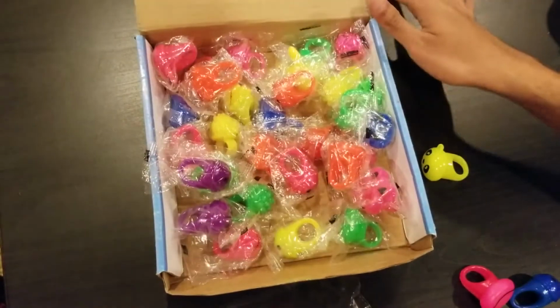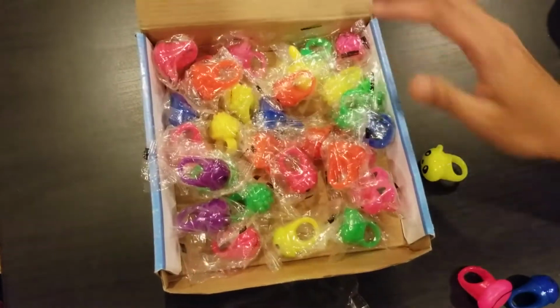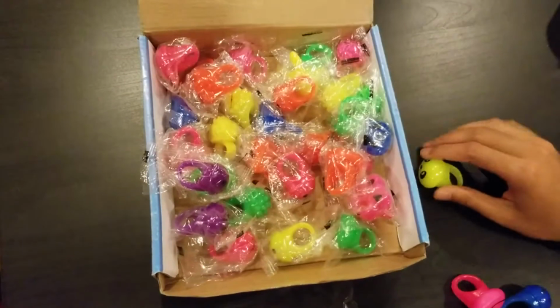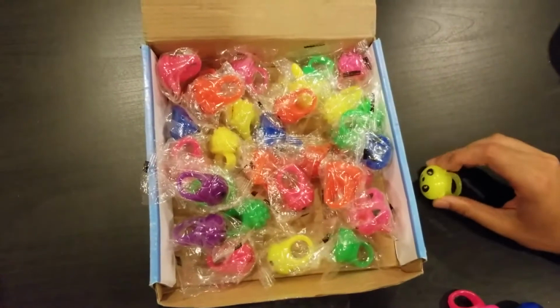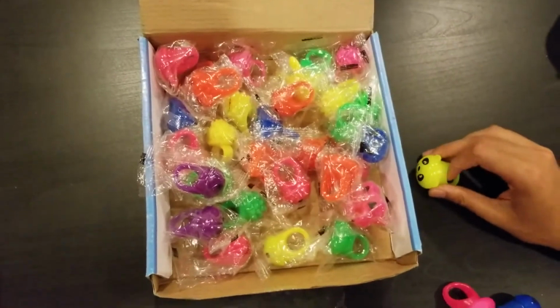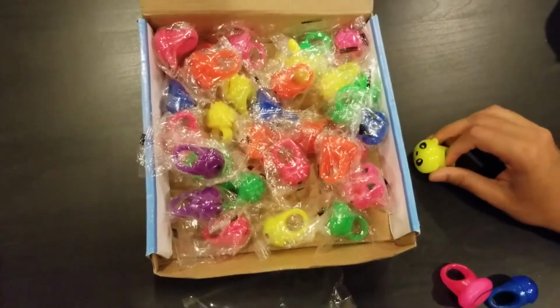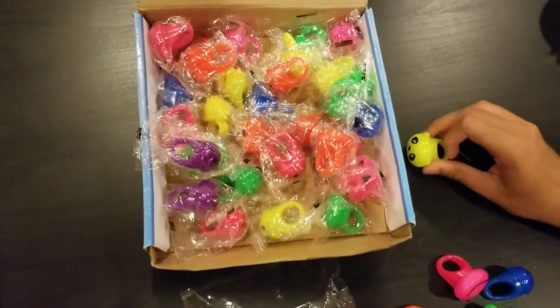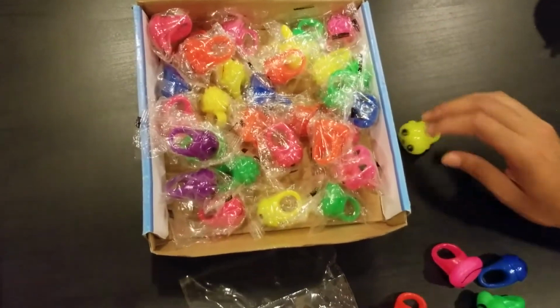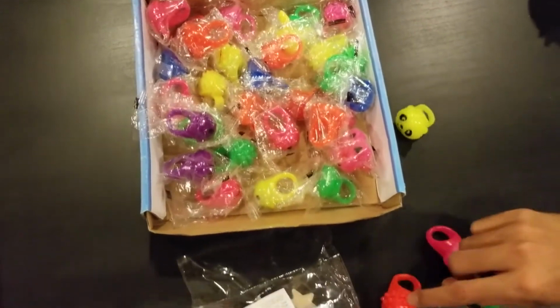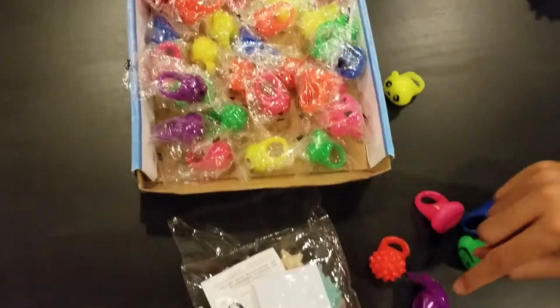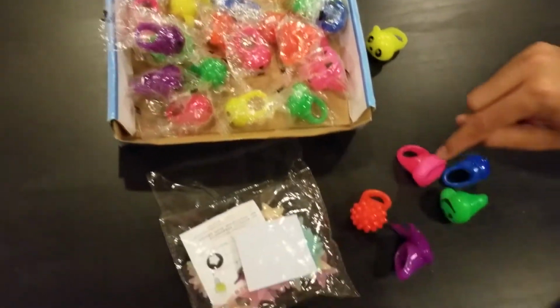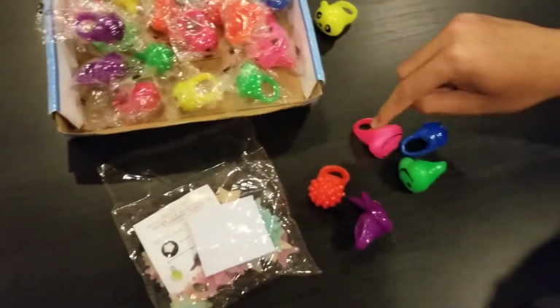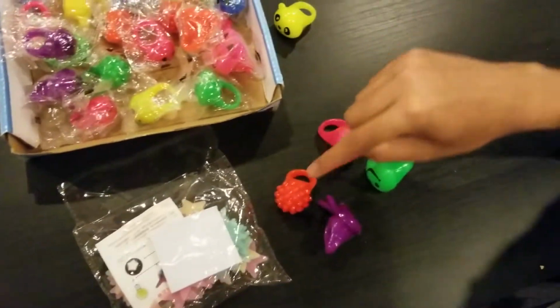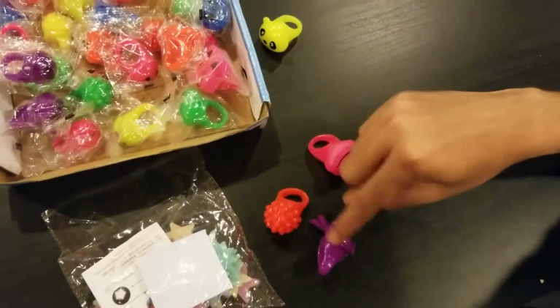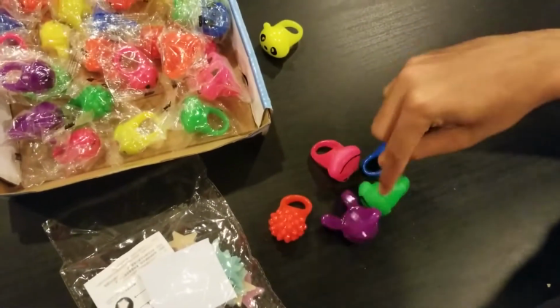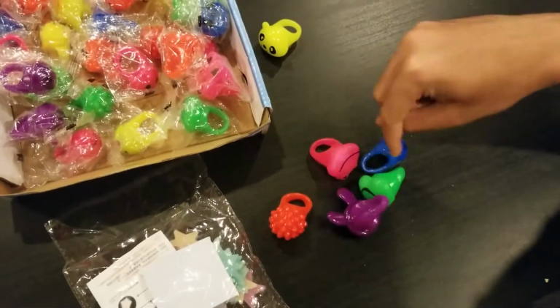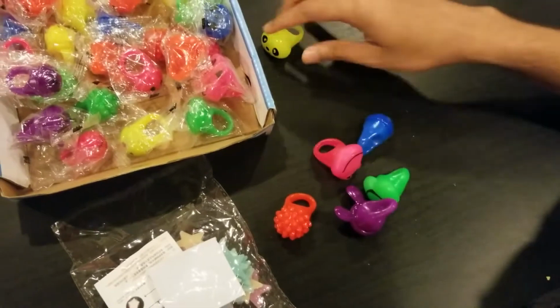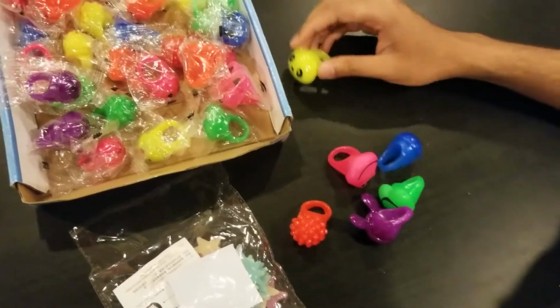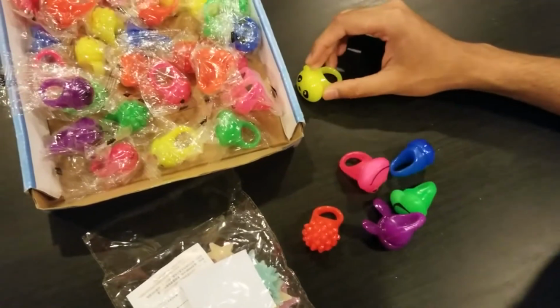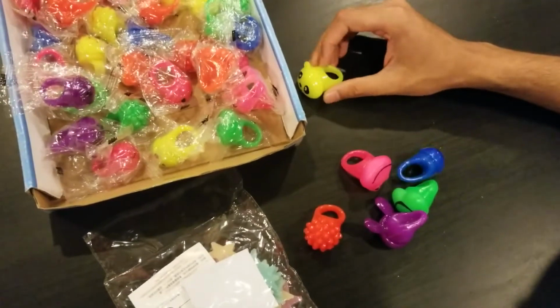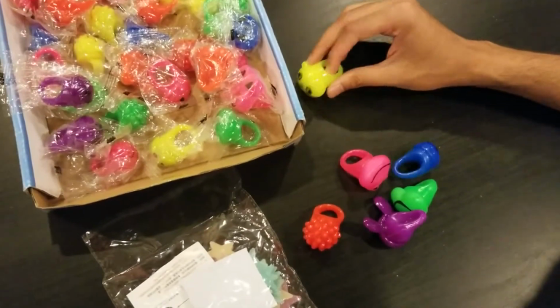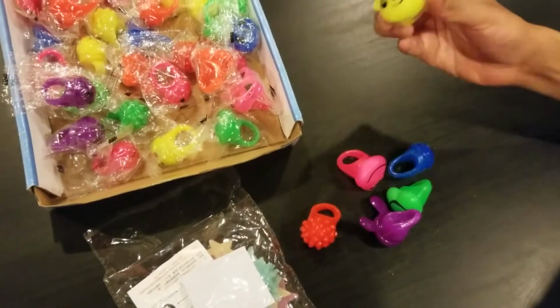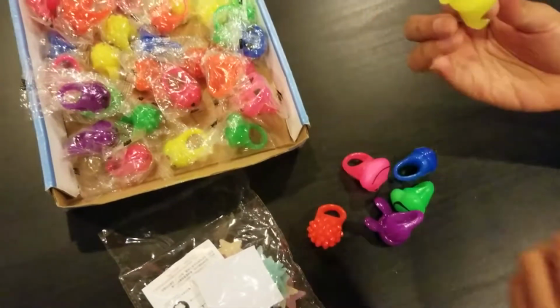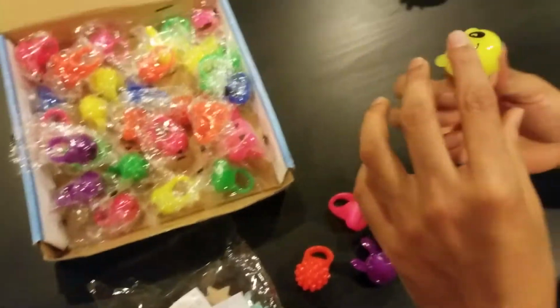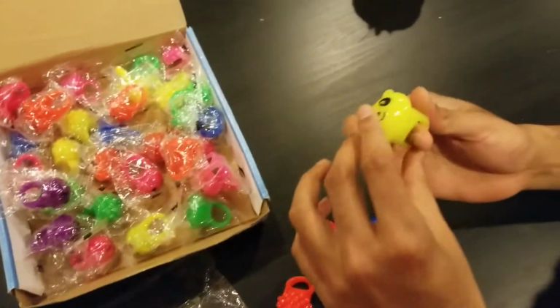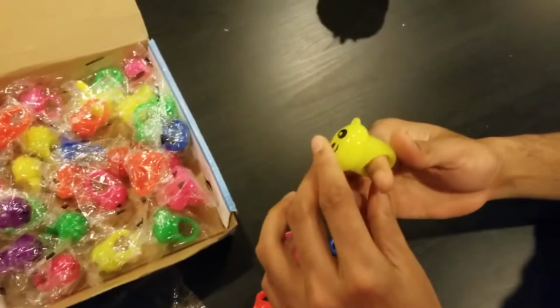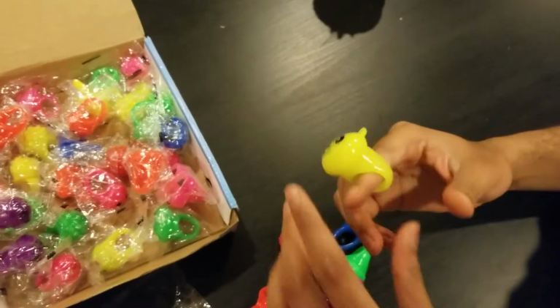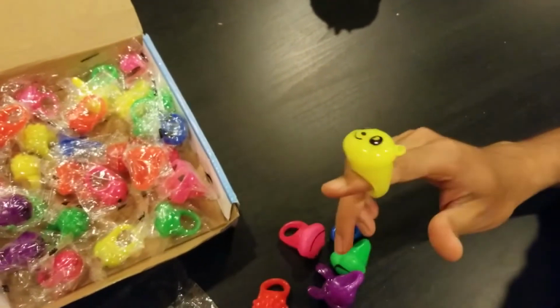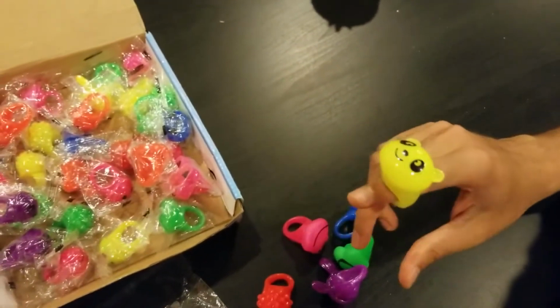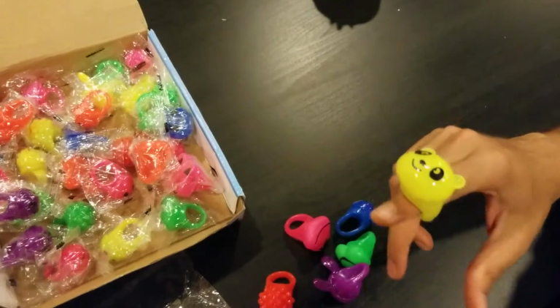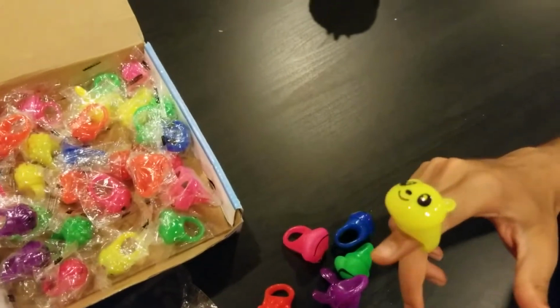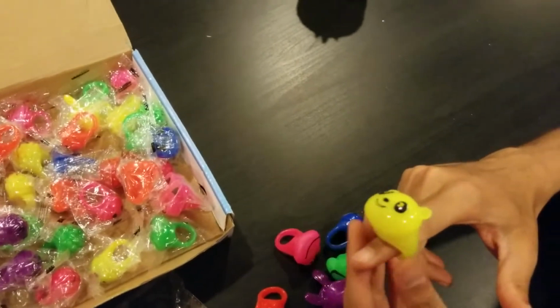They come in a pack of 36. In this pack I found six different colors. And since they are flexible, they fit on any finger.